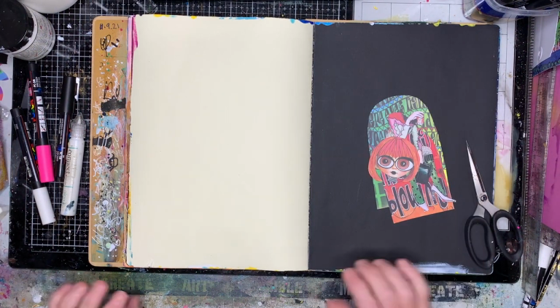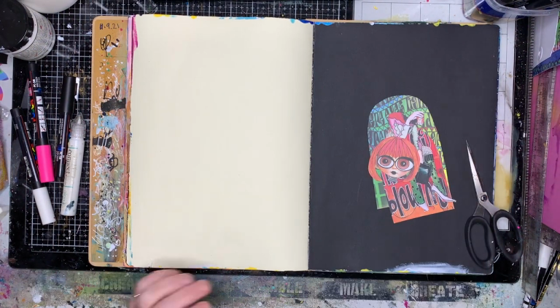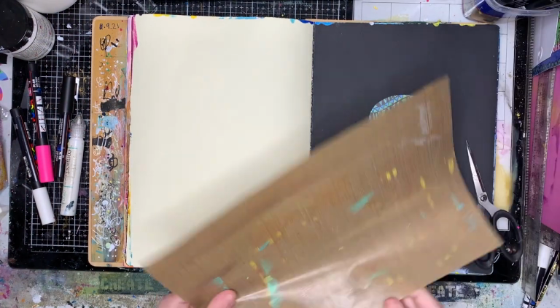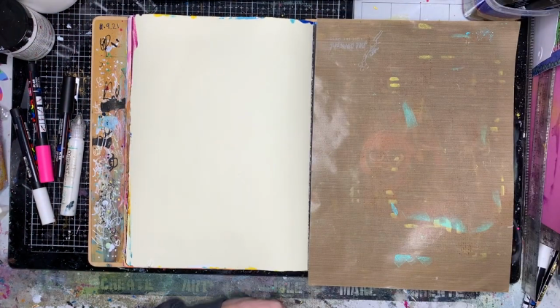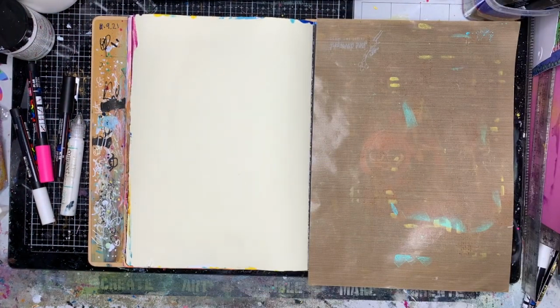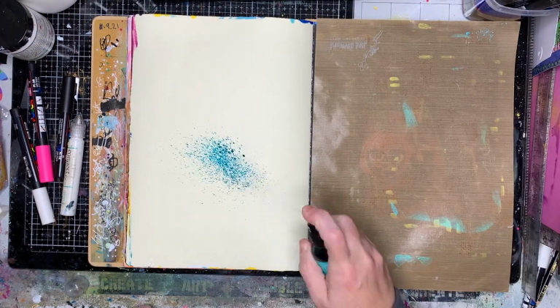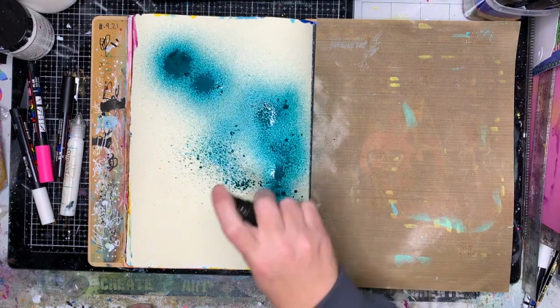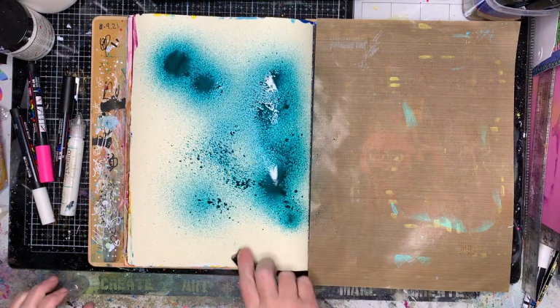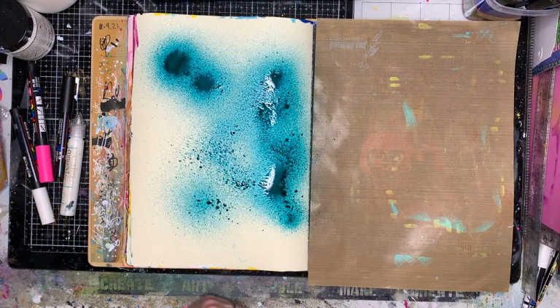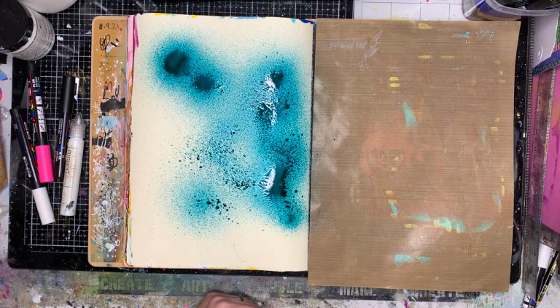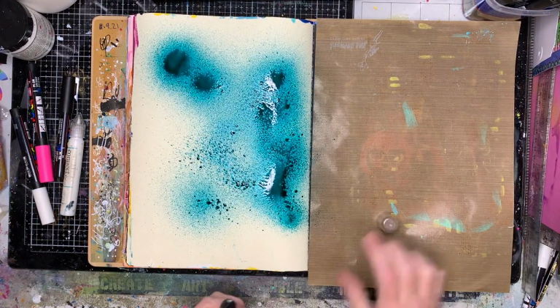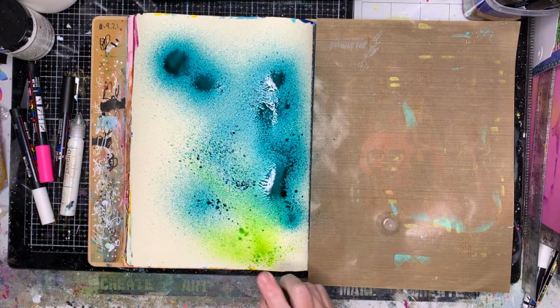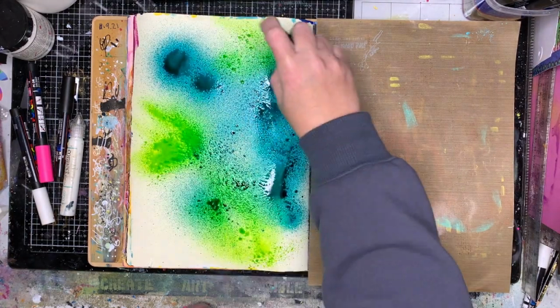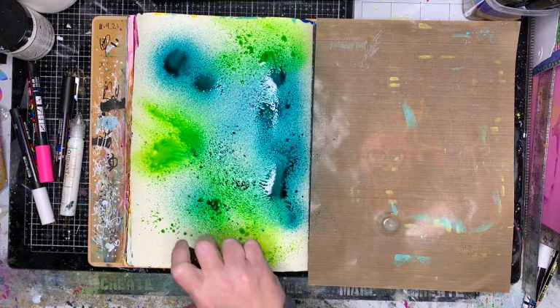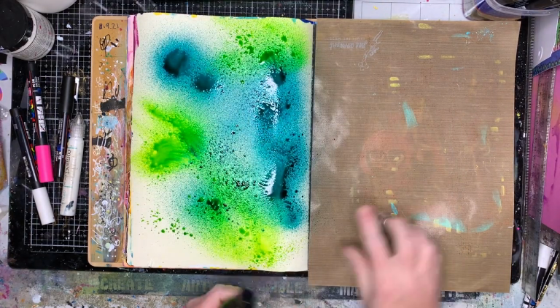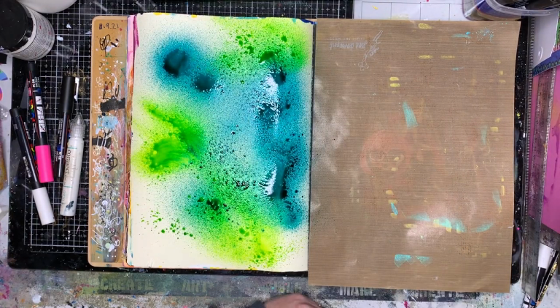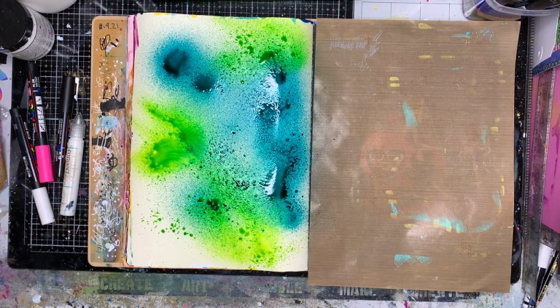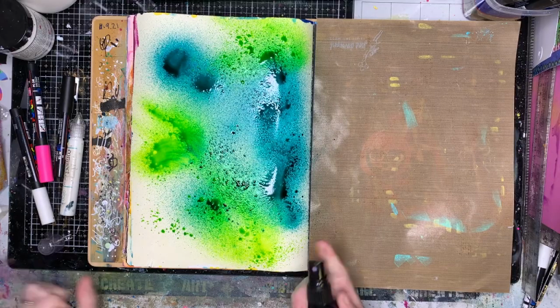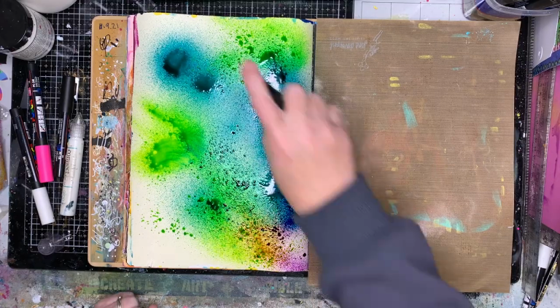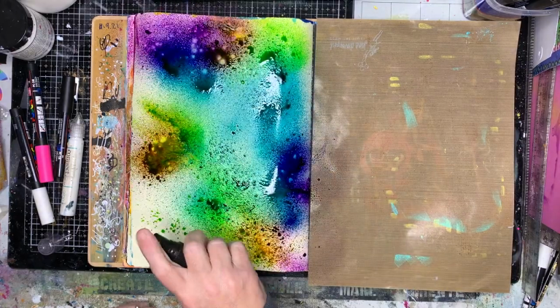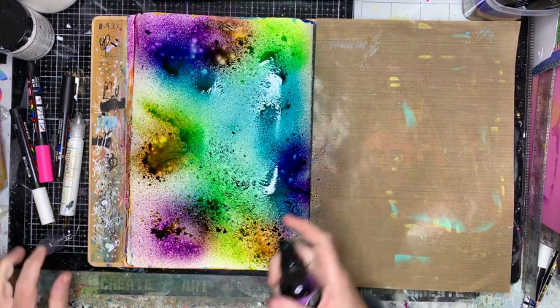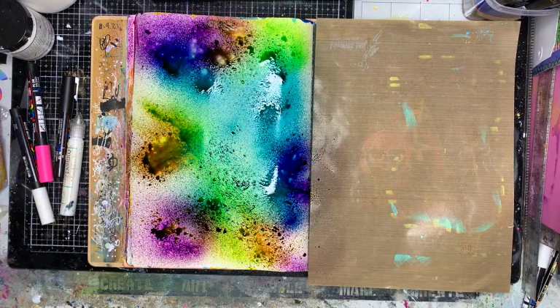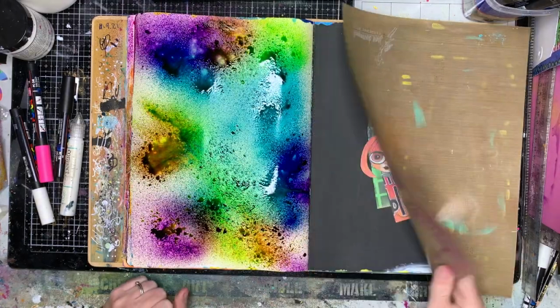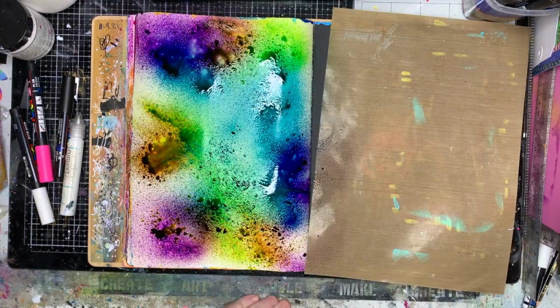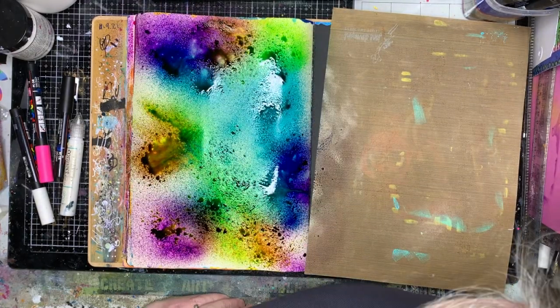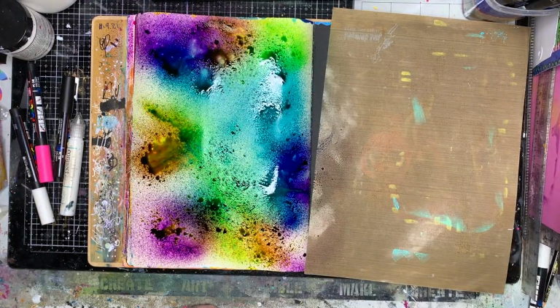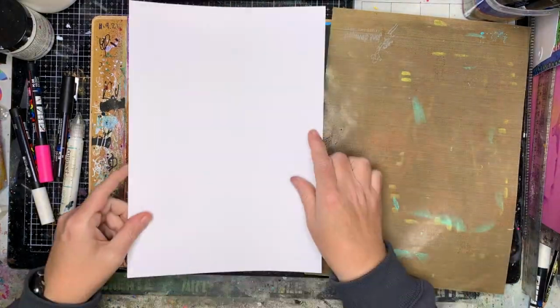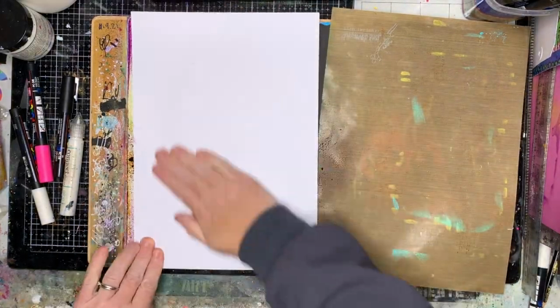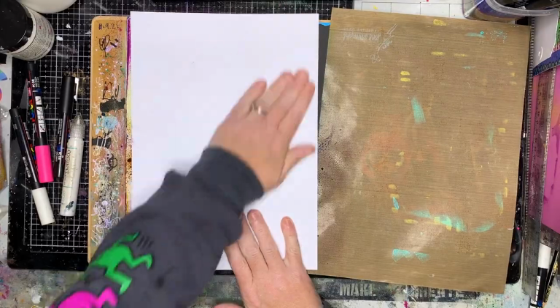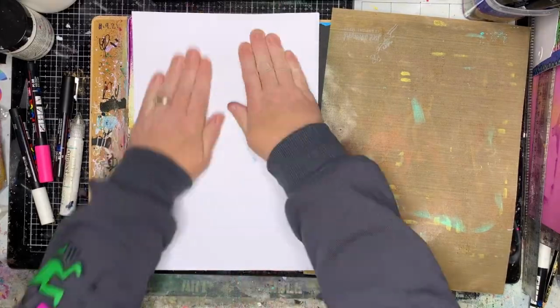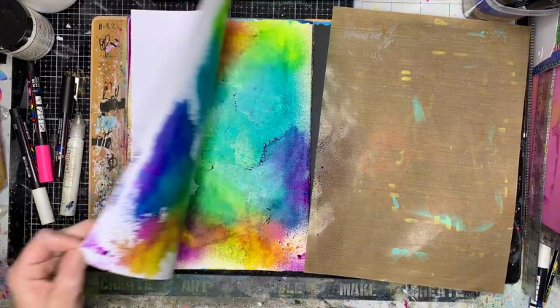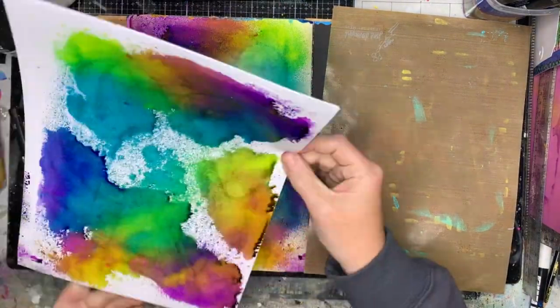I decided I was going to use my sprays because they've been sitting beside me for years. I get them out occasionally but I don't use them very often, and I hate having stuff that I don't use very often in my journals, so this was a day for it.